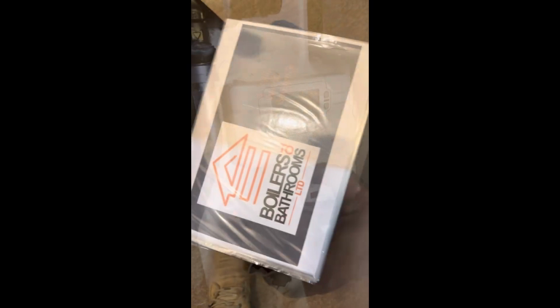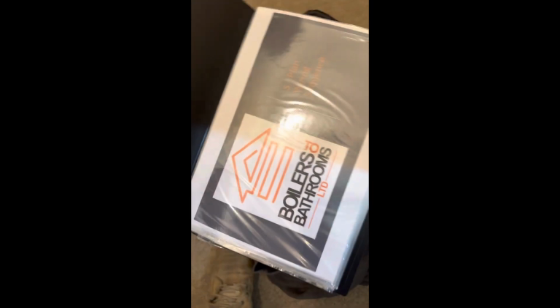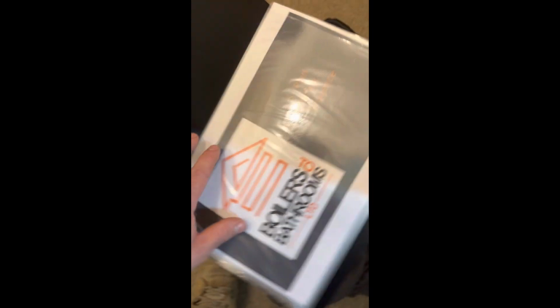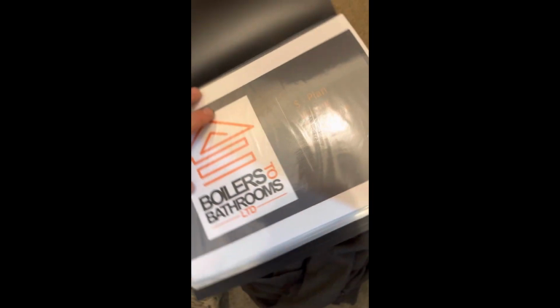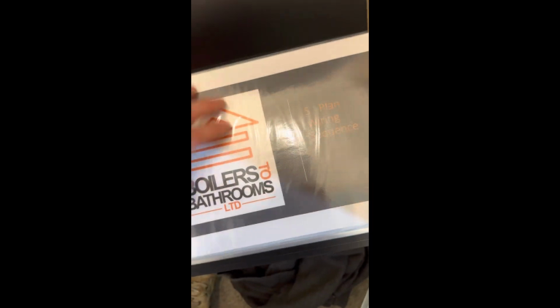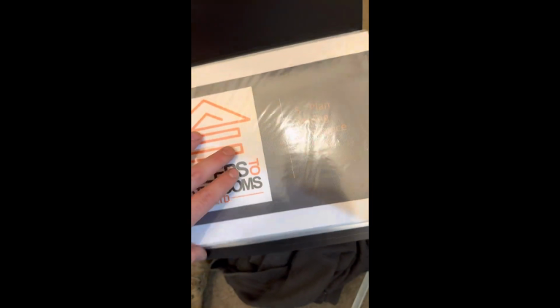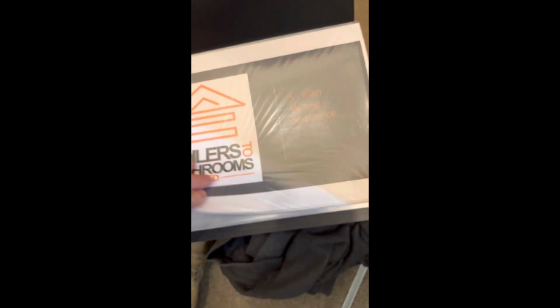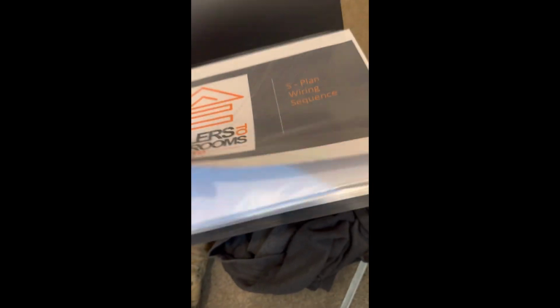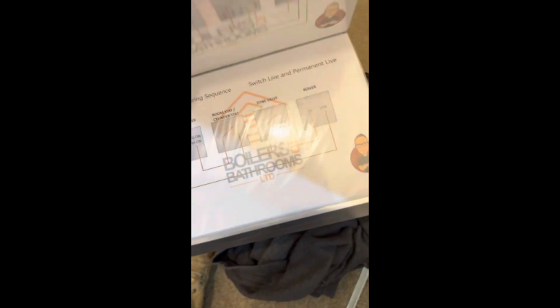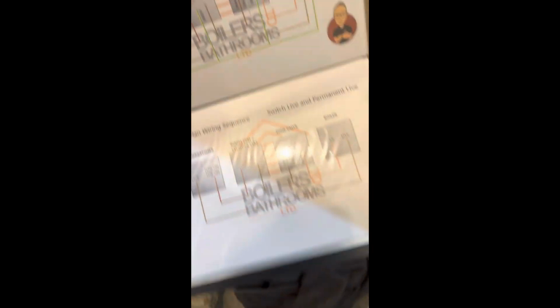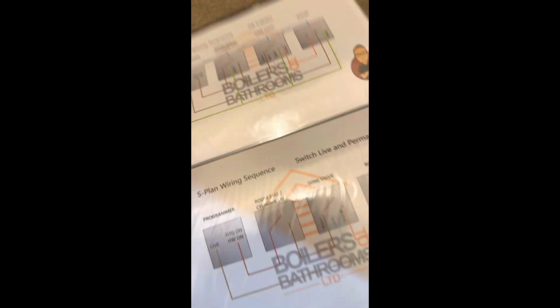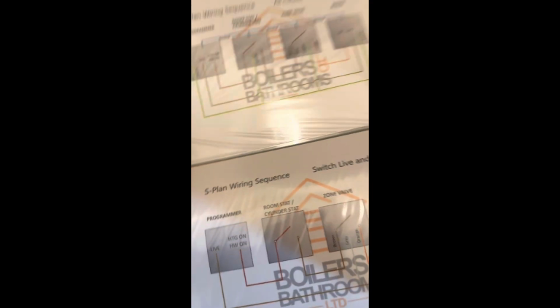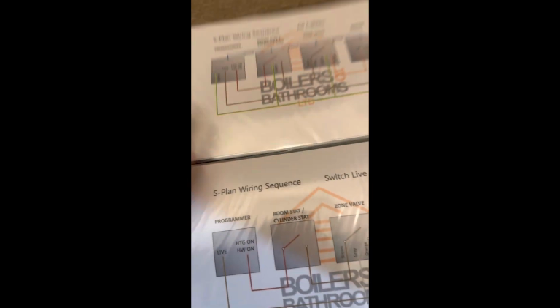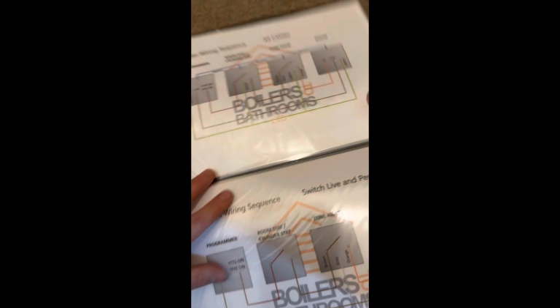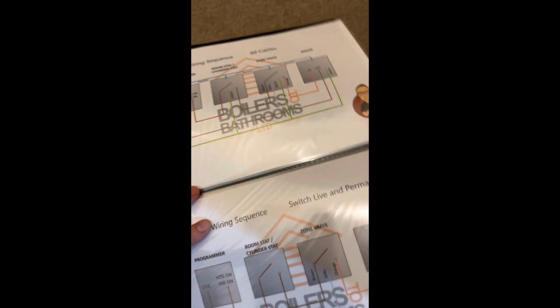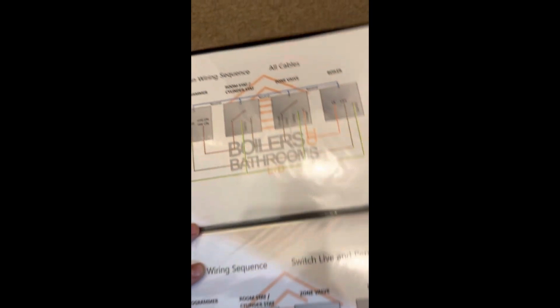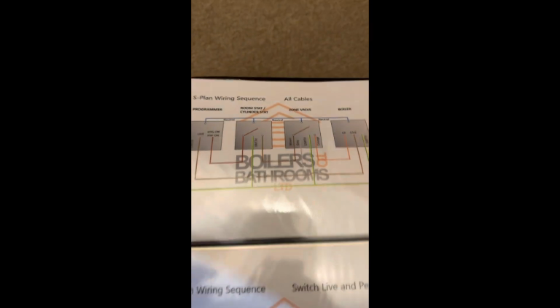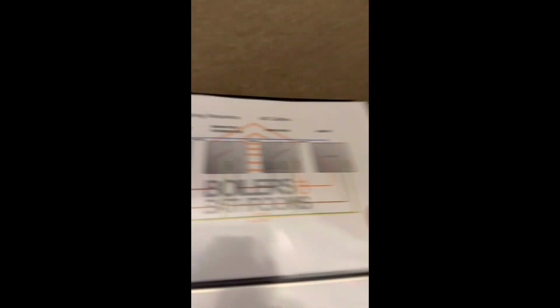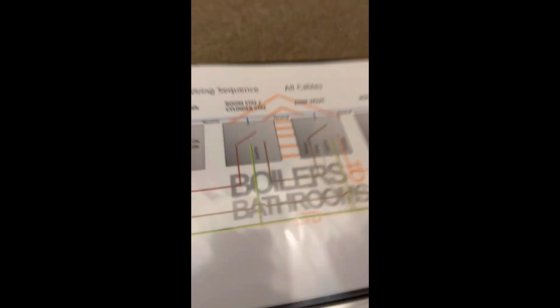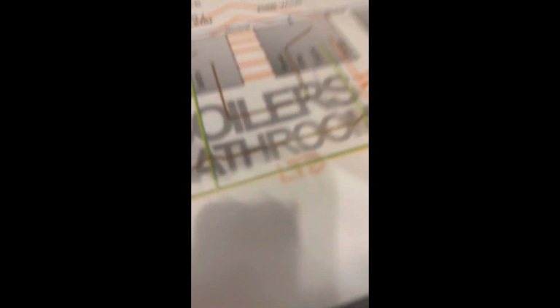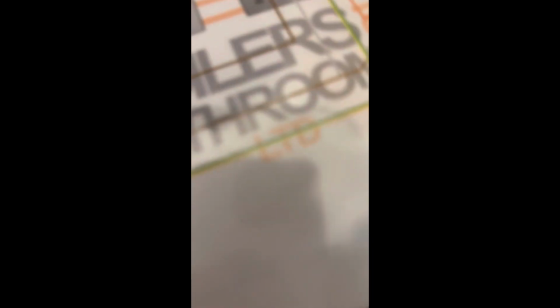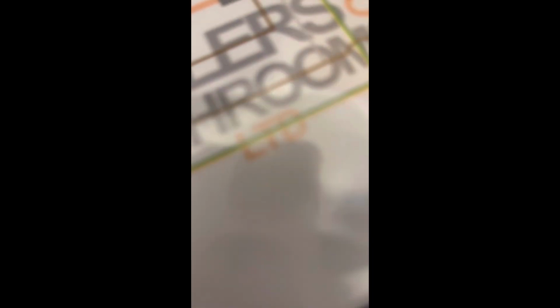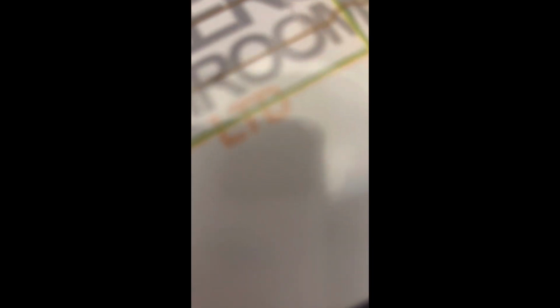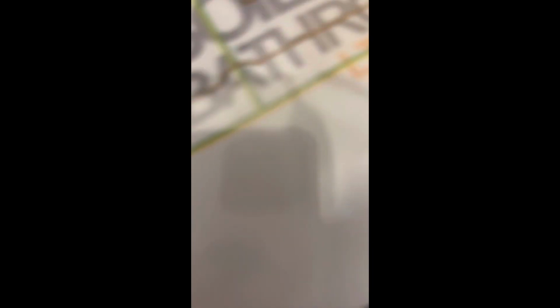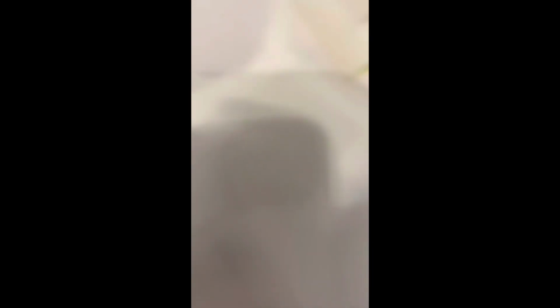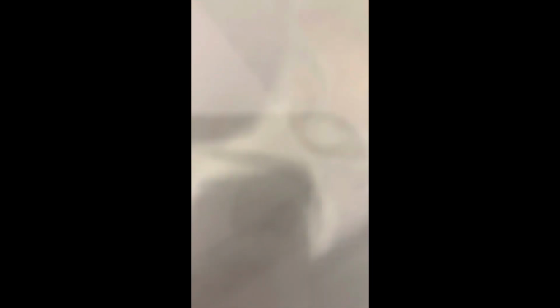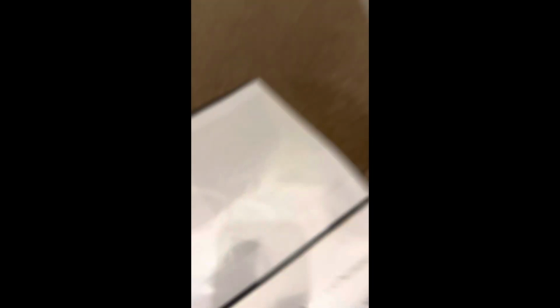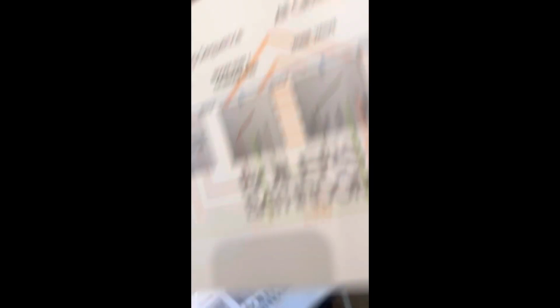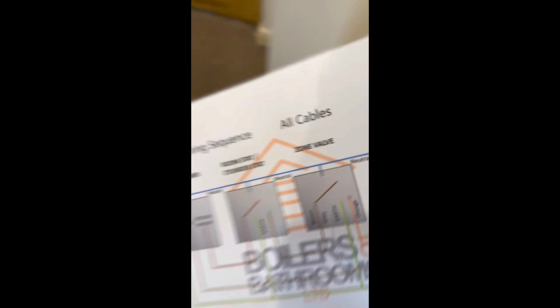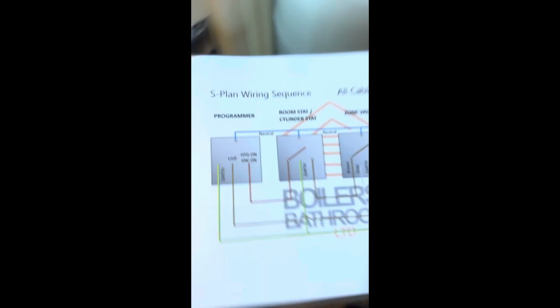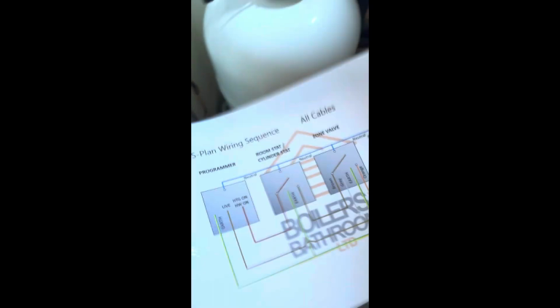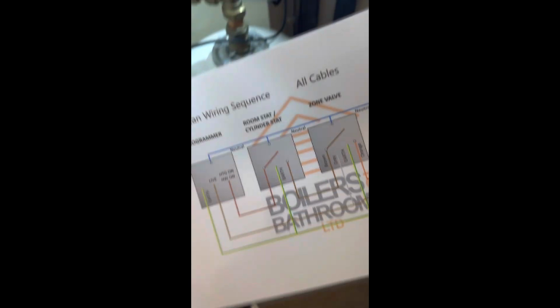I've designed my own easy-to-read wiring diagrams — hopefully it helps. I've laminated the pages as well, just in case they get a bit wet.